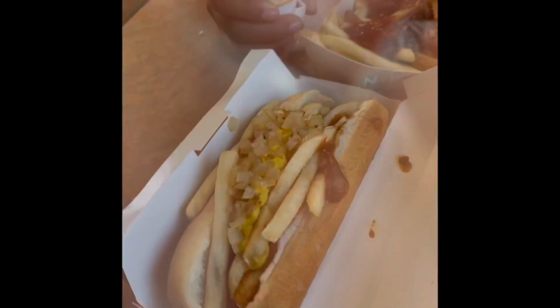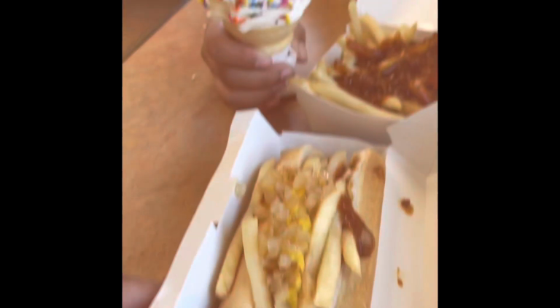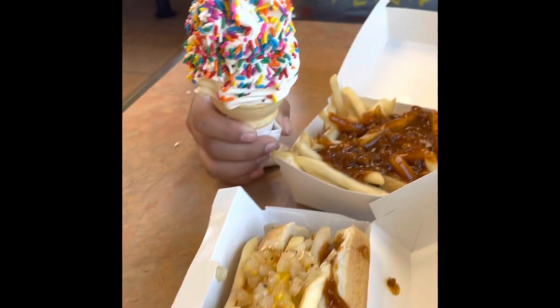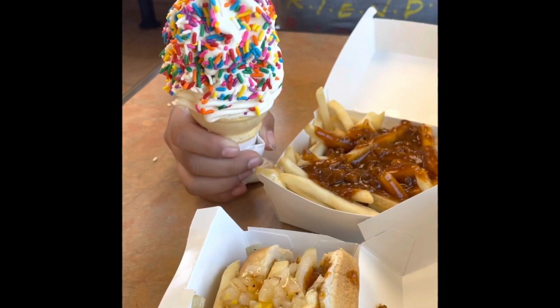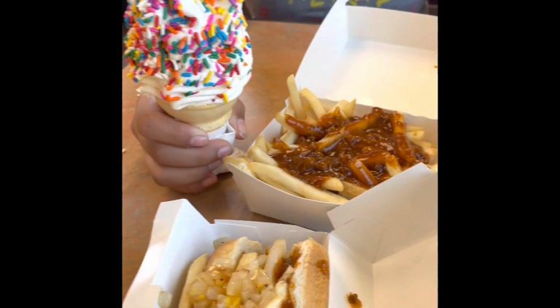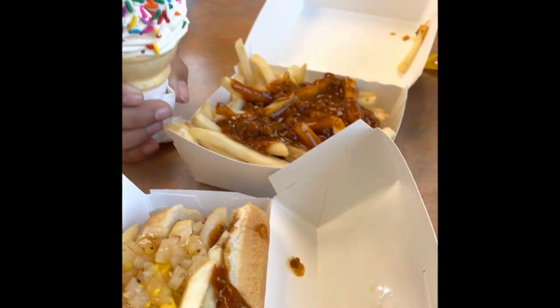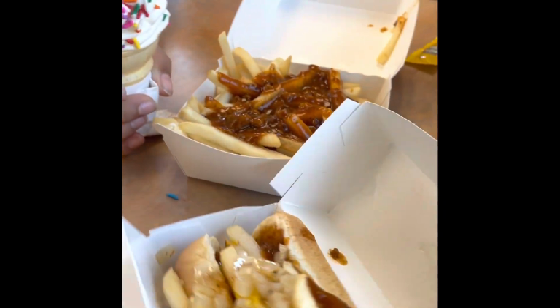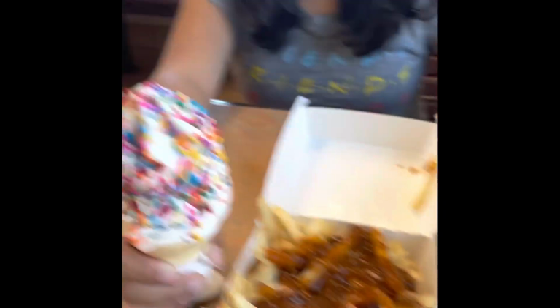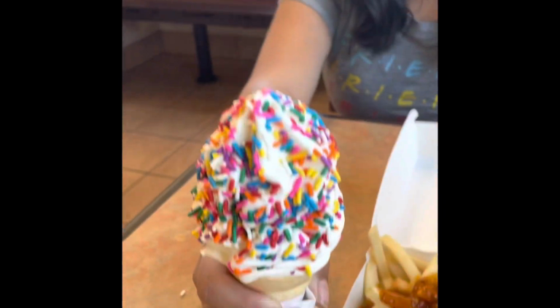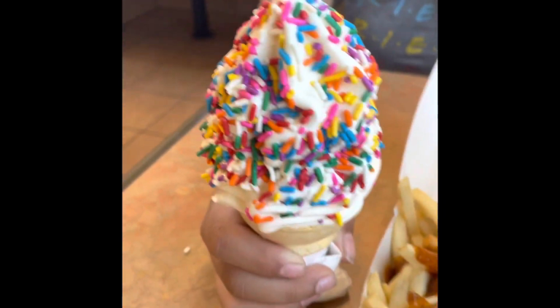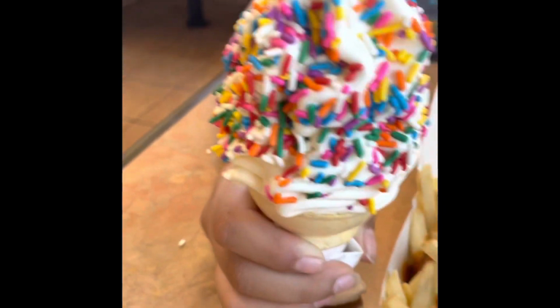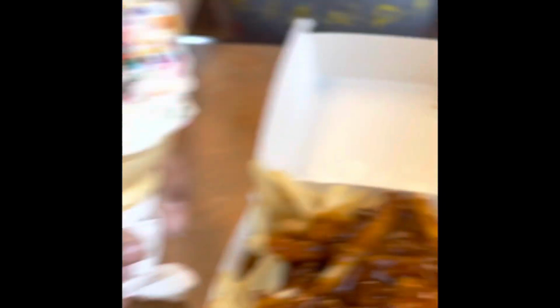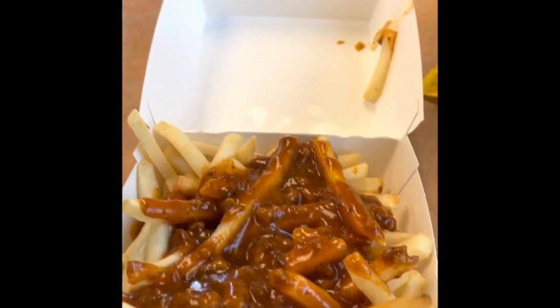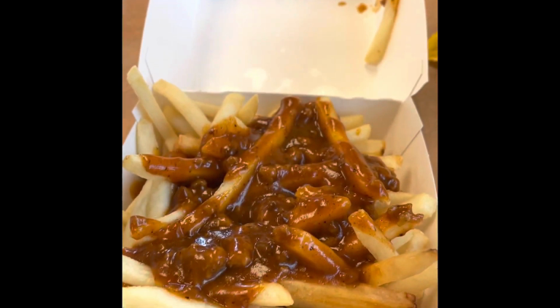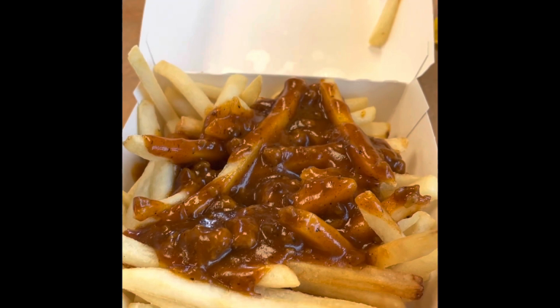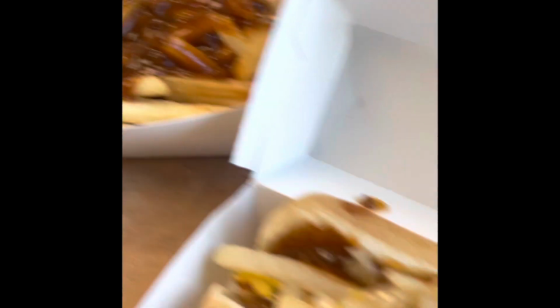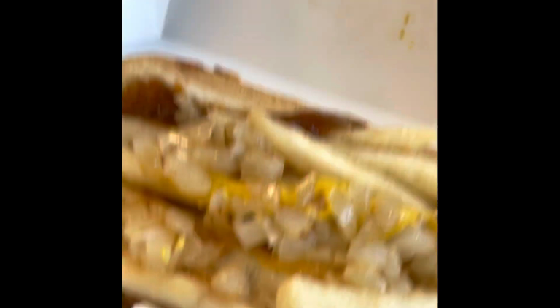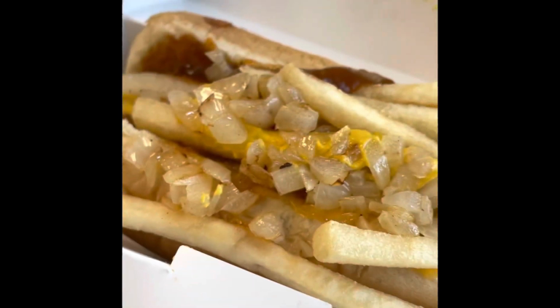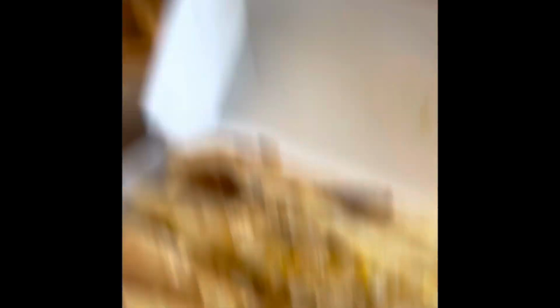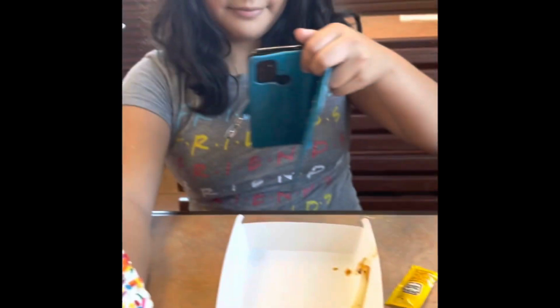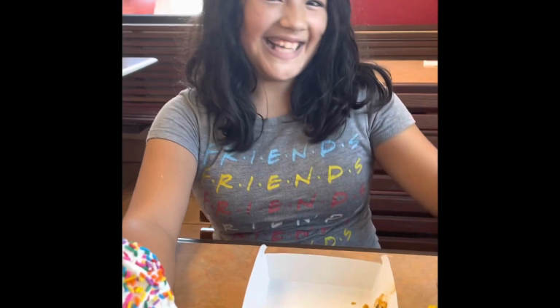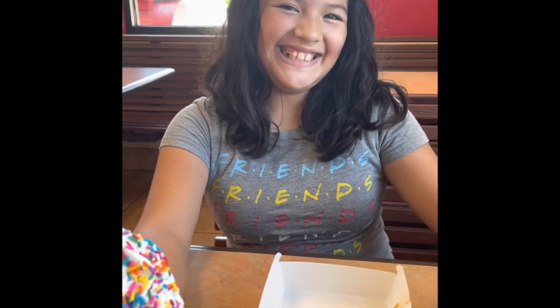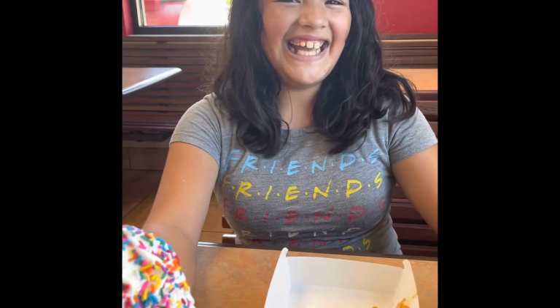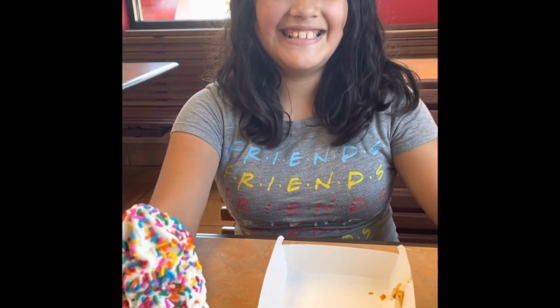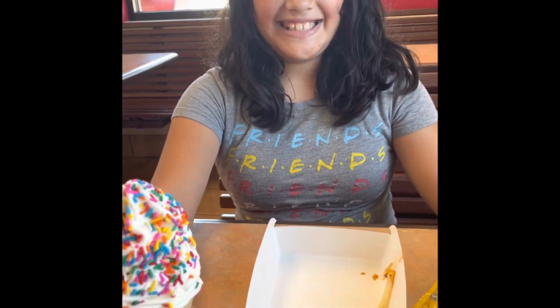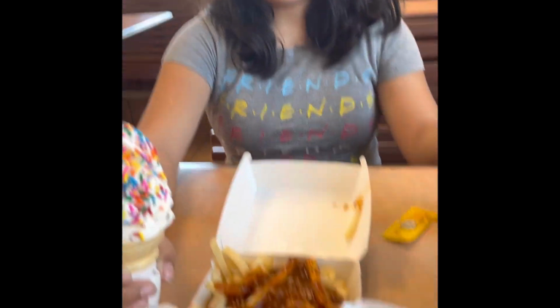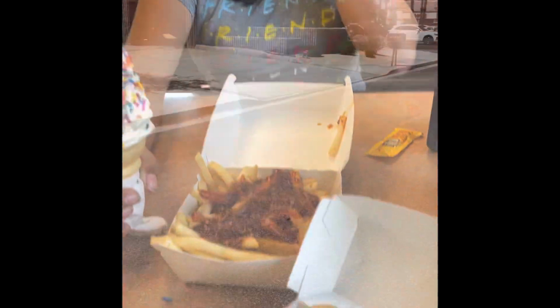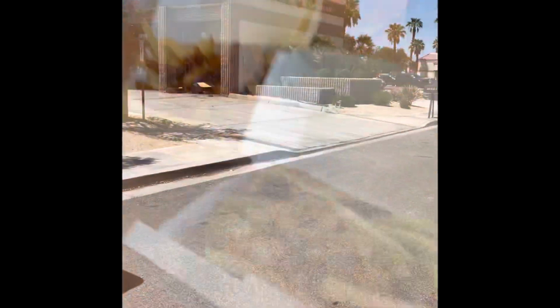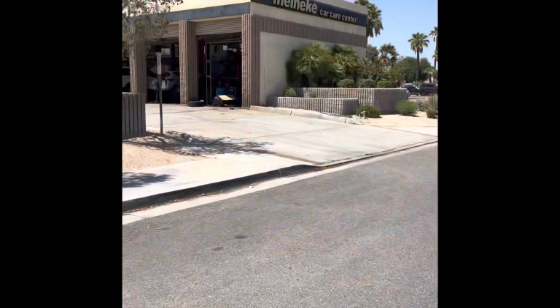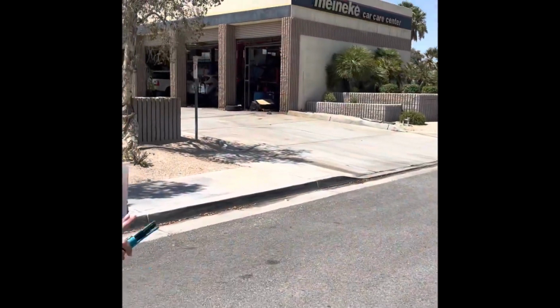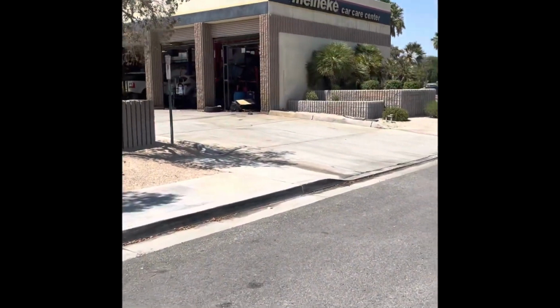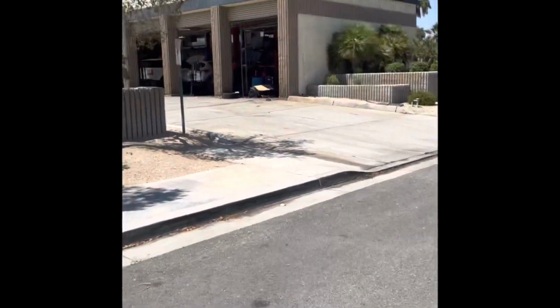We got our food — about to eat this bomb ice cream, chili cheese fries, and chili cheese dogs. All right, let's dig in!